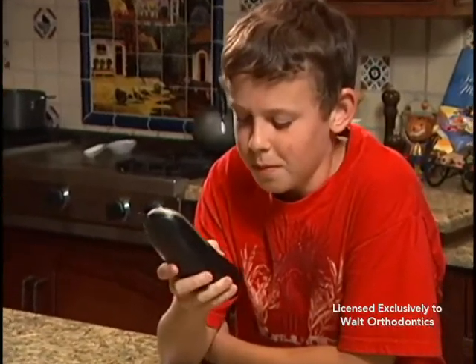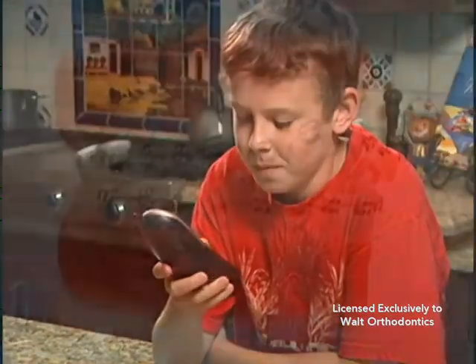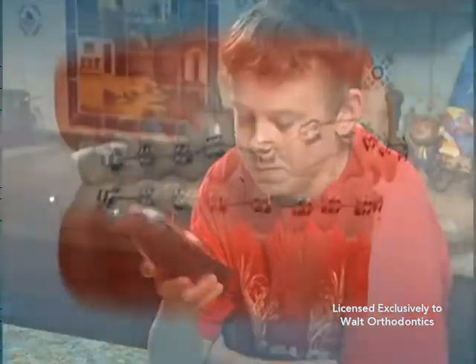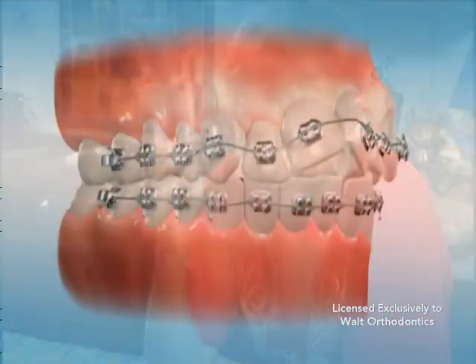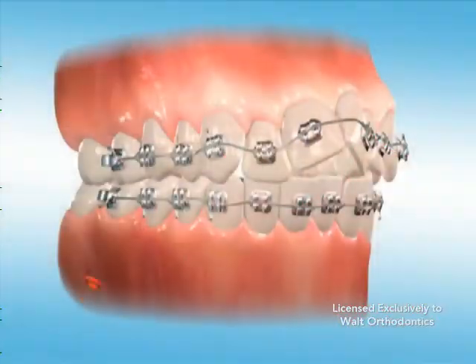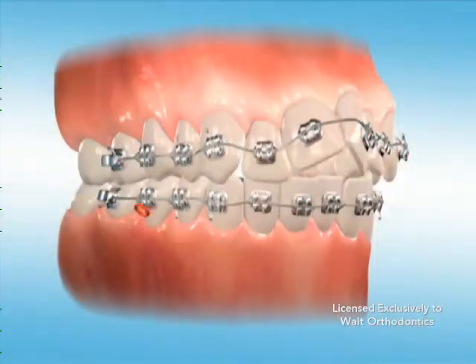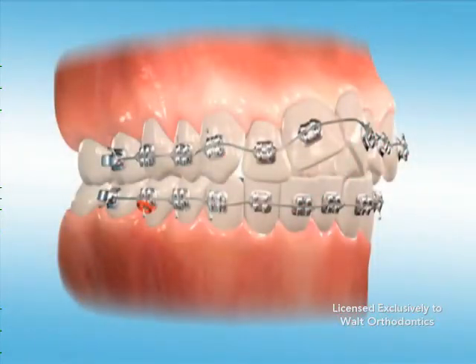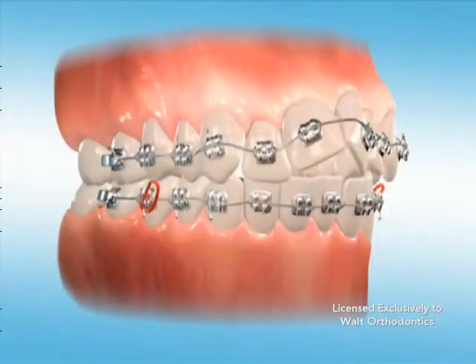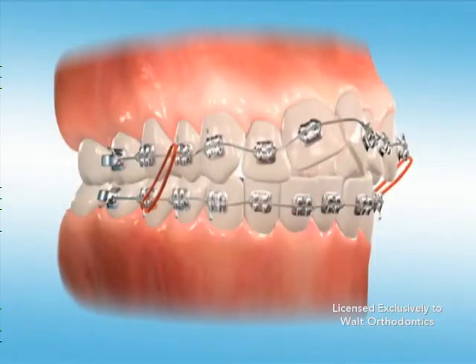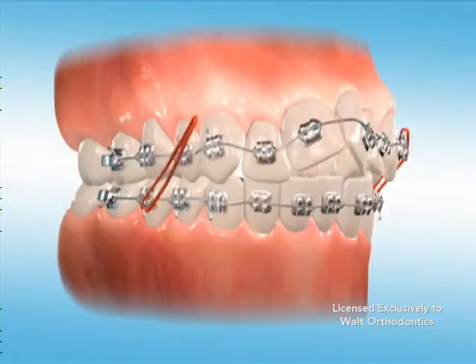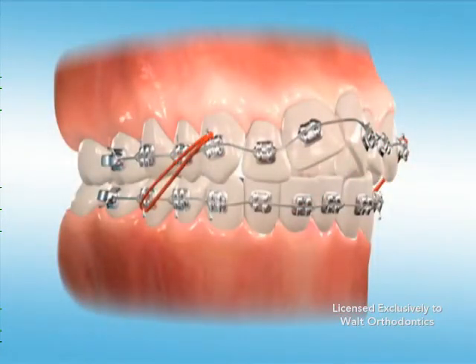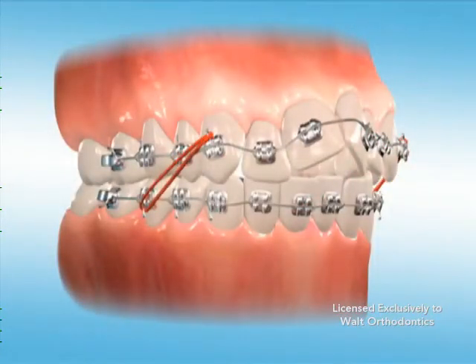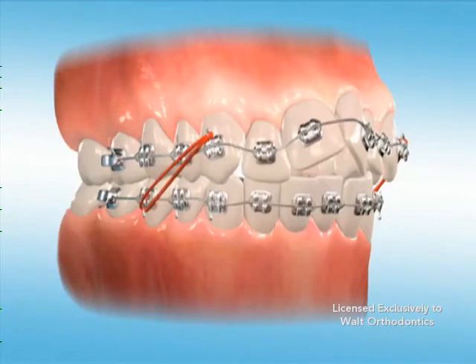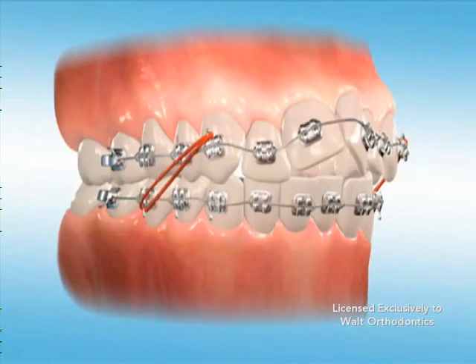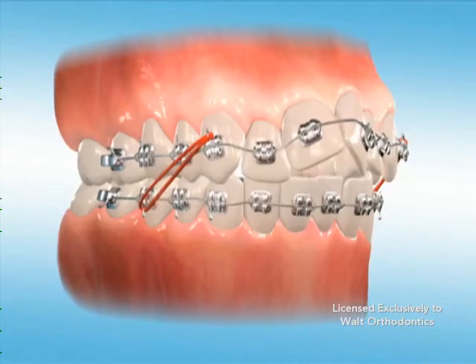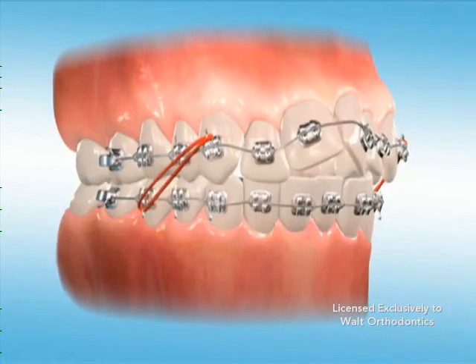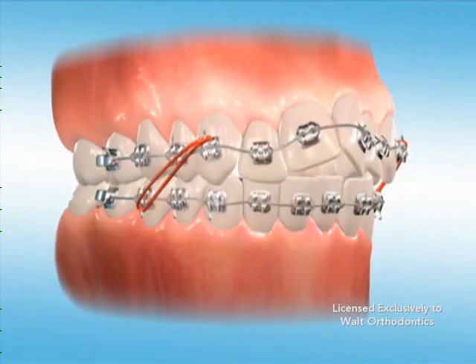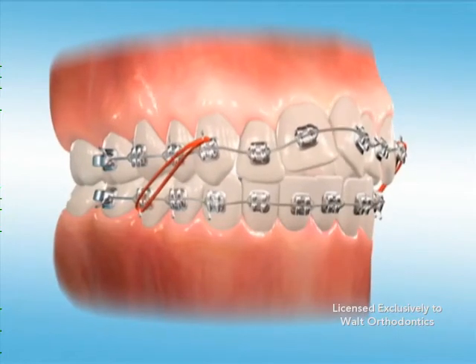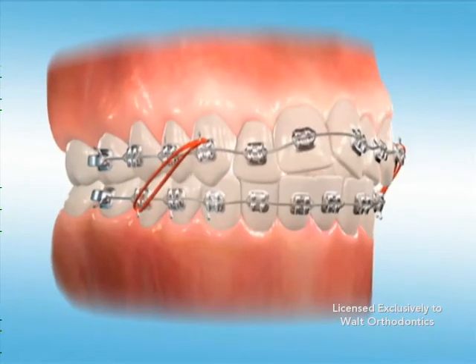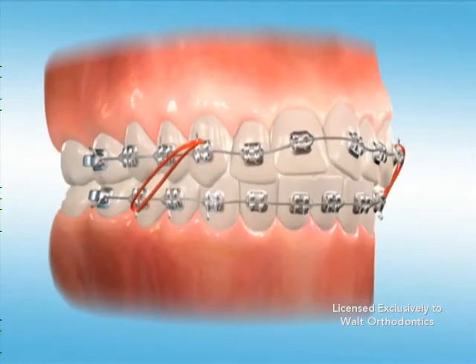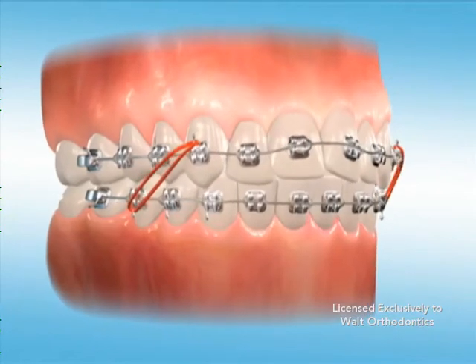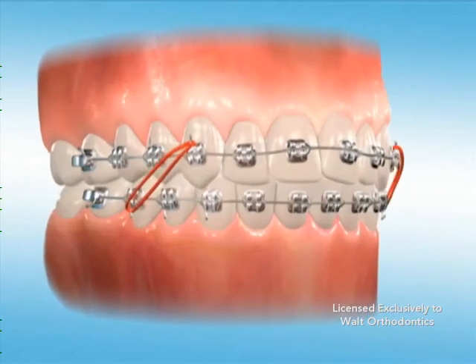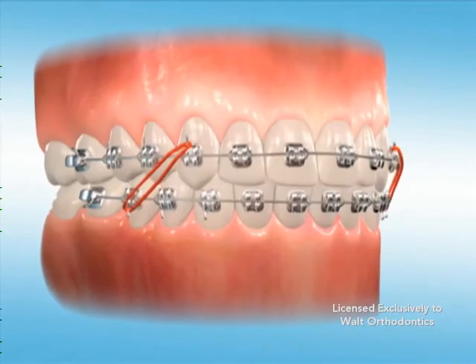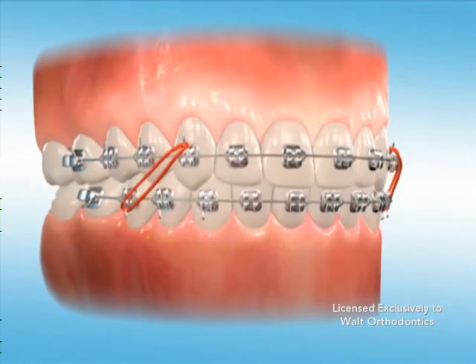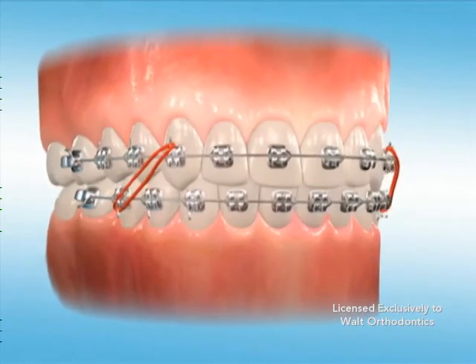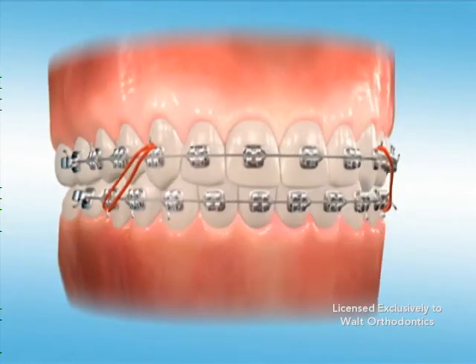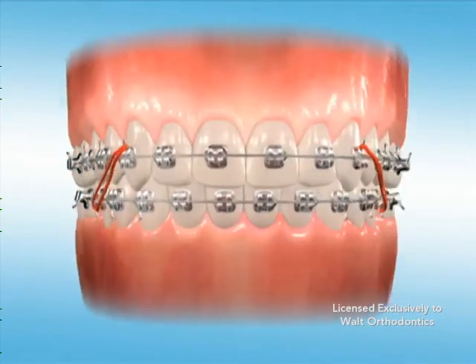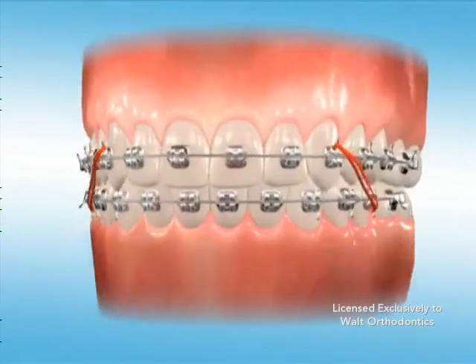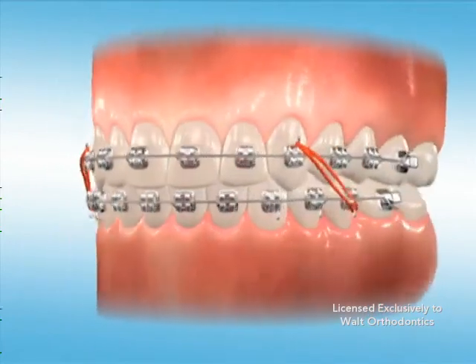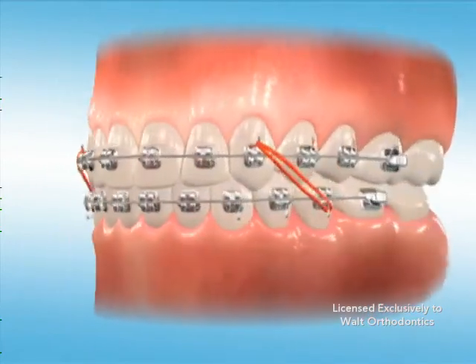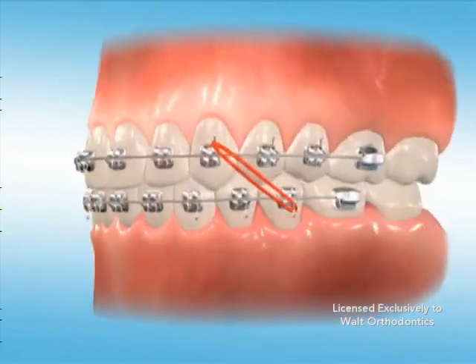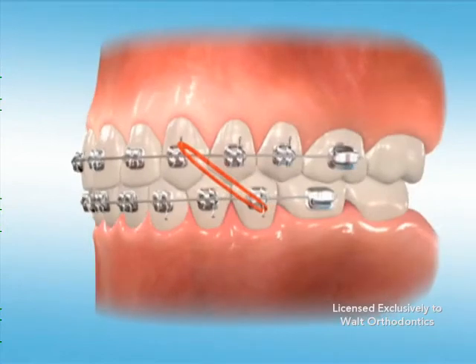Before you leave the office, be absolutely sure you understand exactly where to hook the elastics. Hooking them on incorrectly can be worse than not wearing them at all.